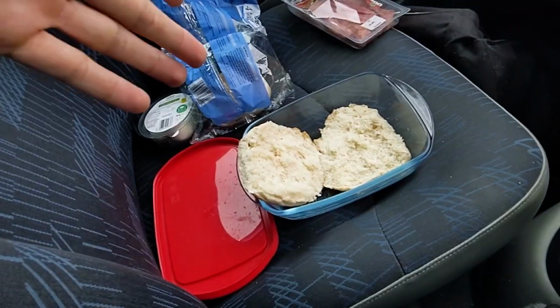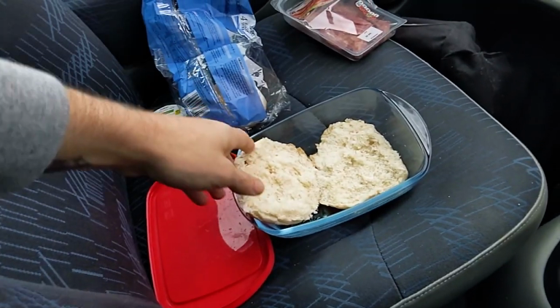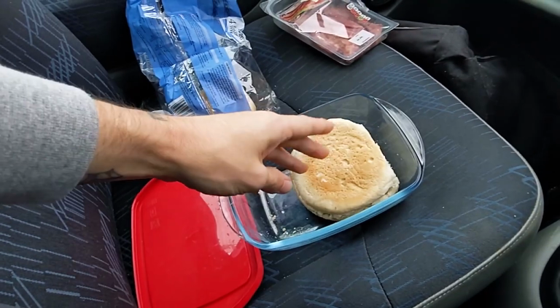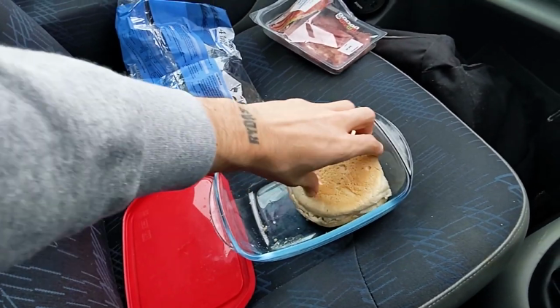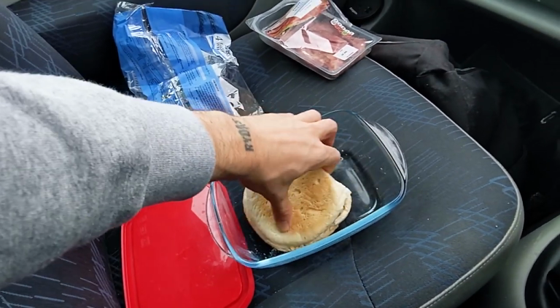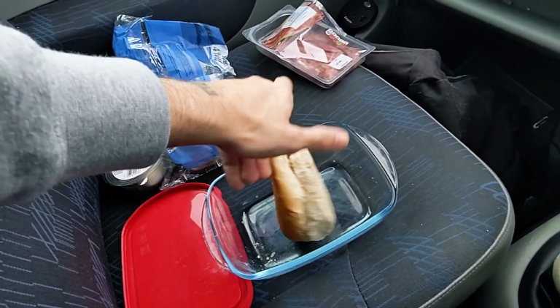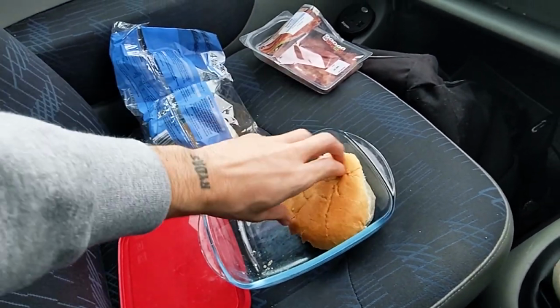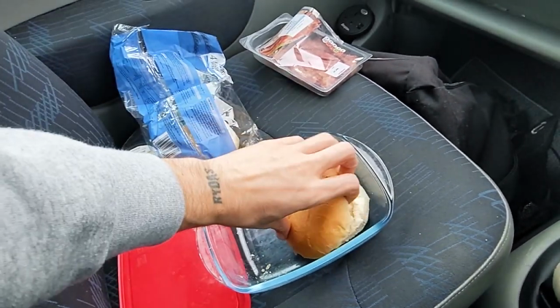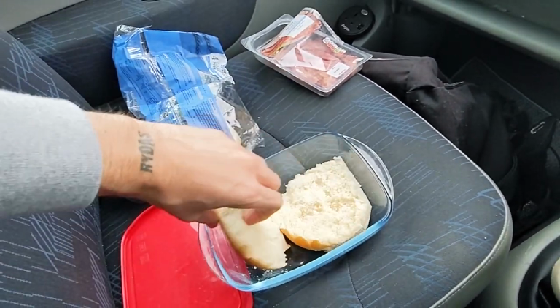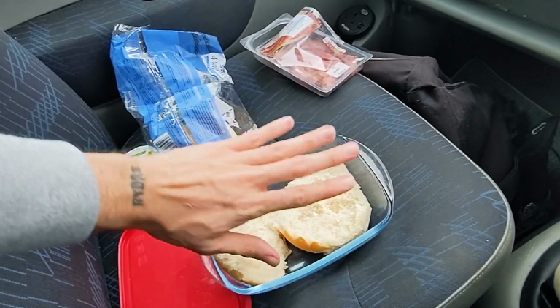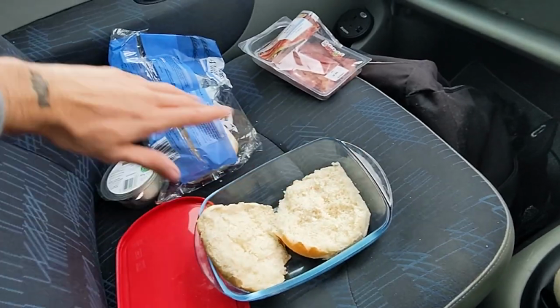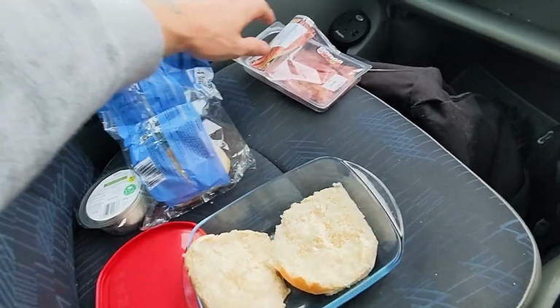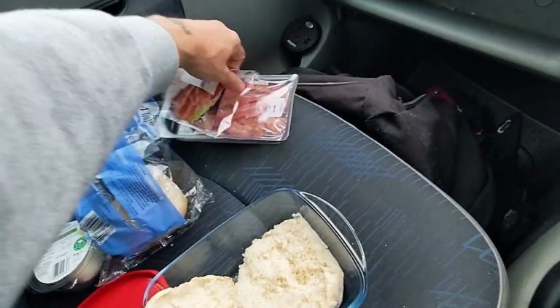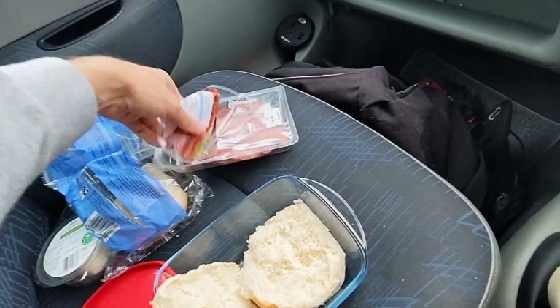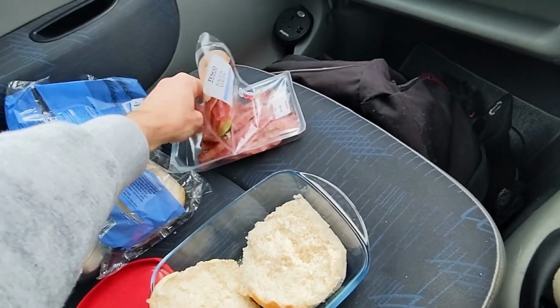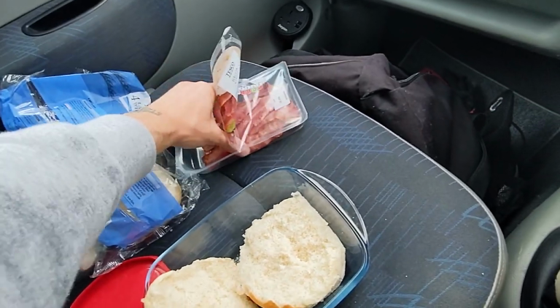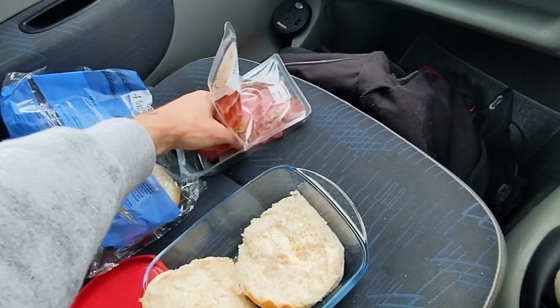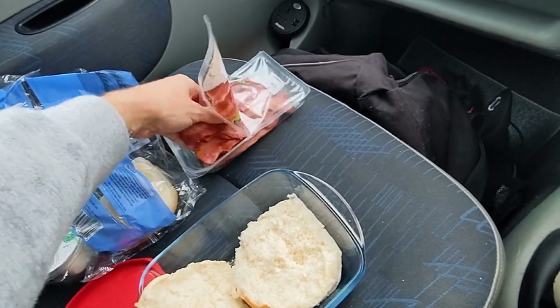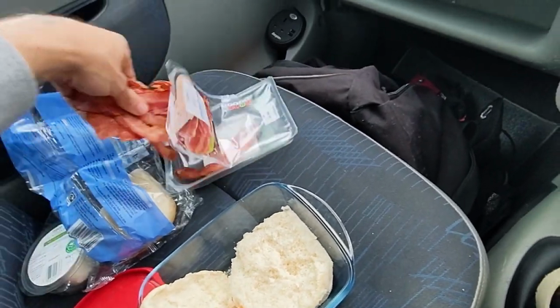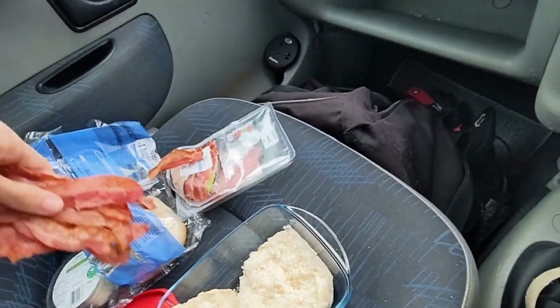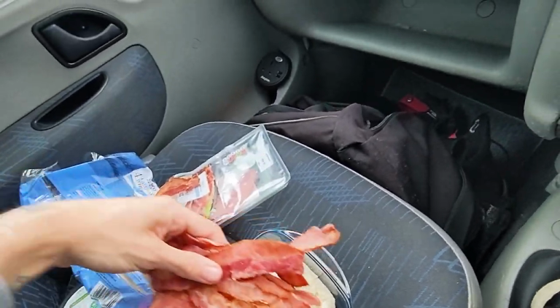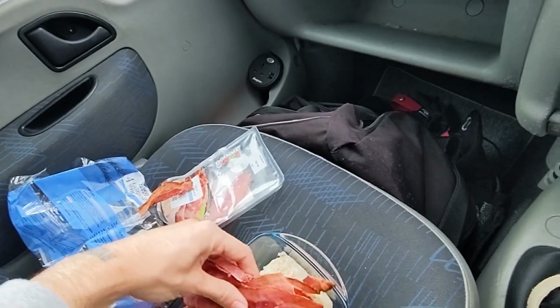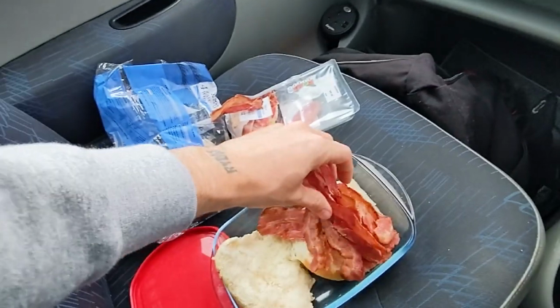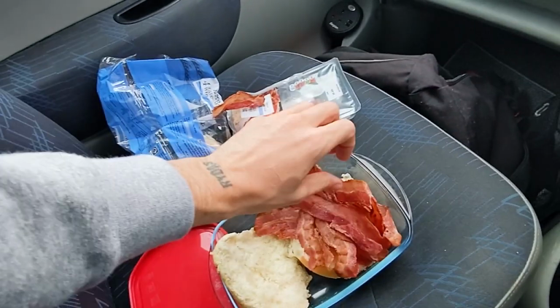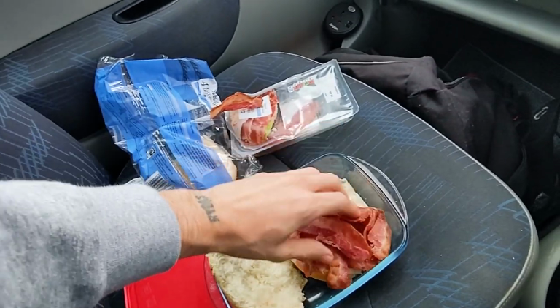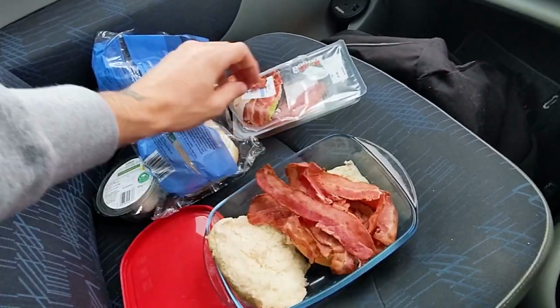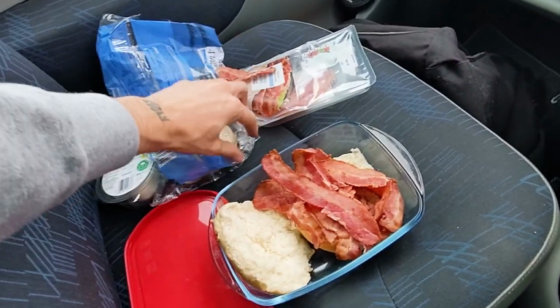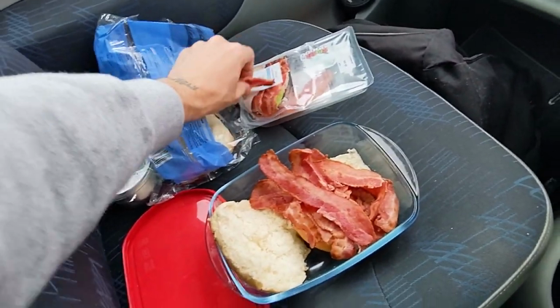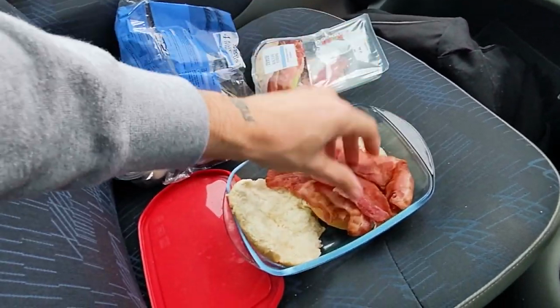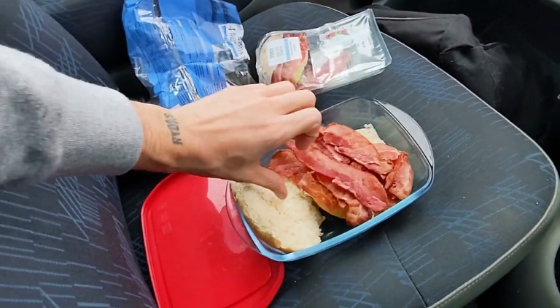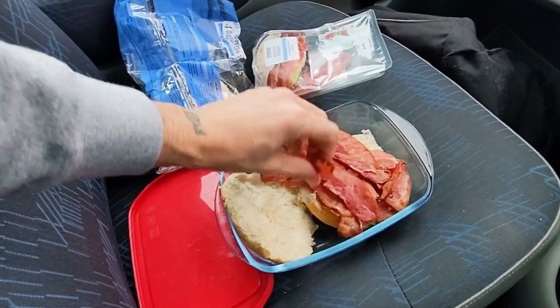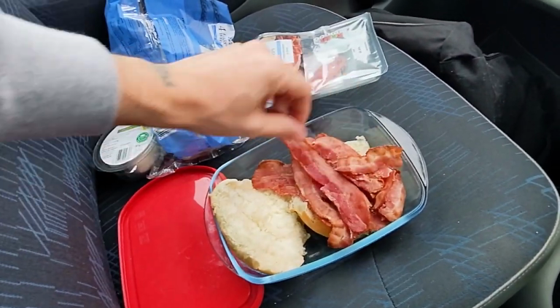So we've got our roll crudely teared open. Put that in the casserole dish so you don't get any crumbs. And you just grab yourself a handful of bacon and fill it up to your heart's desire.